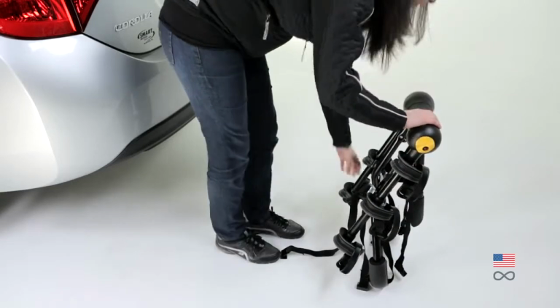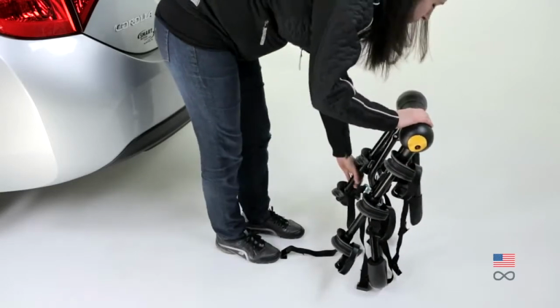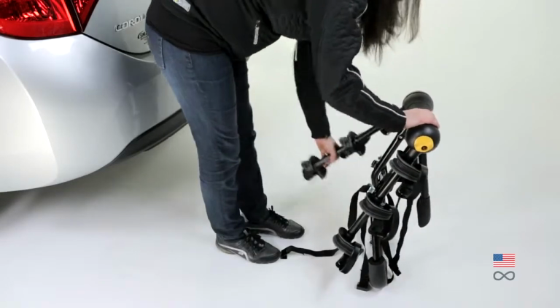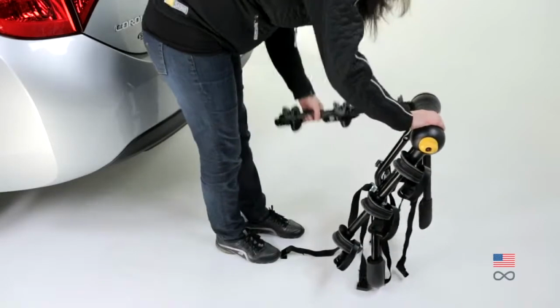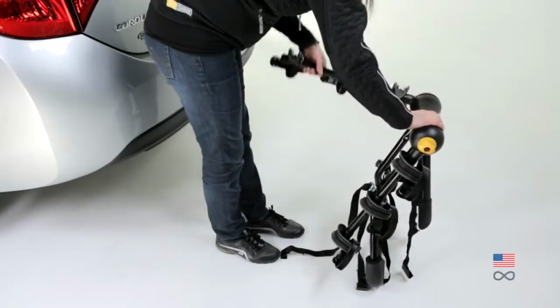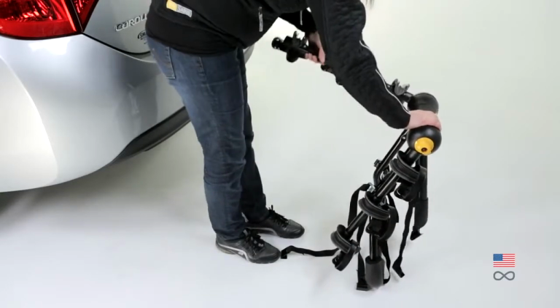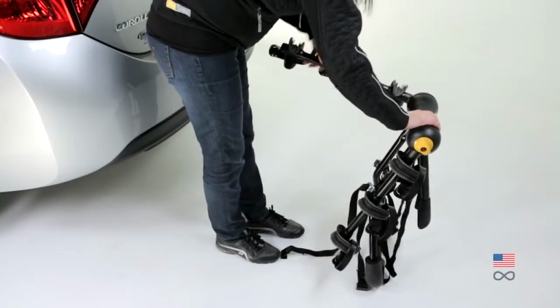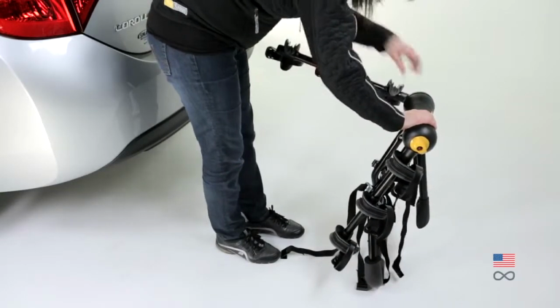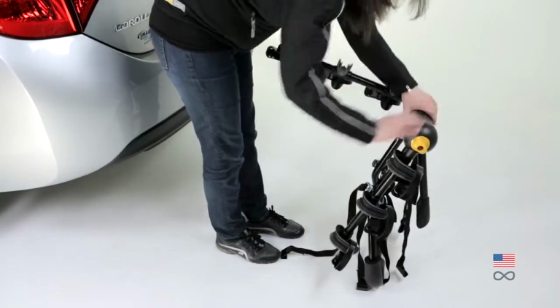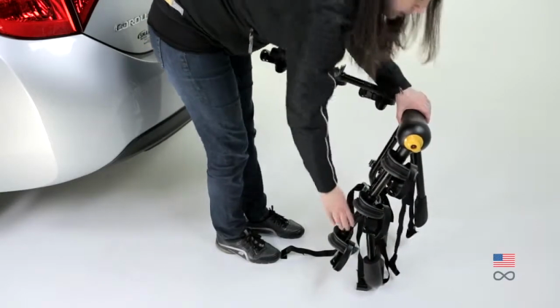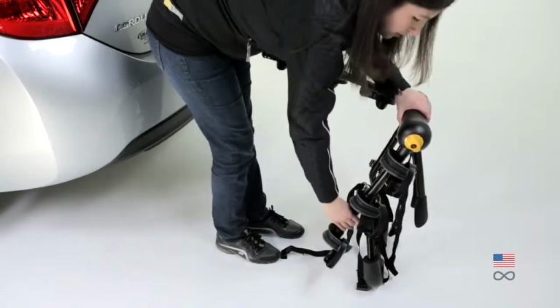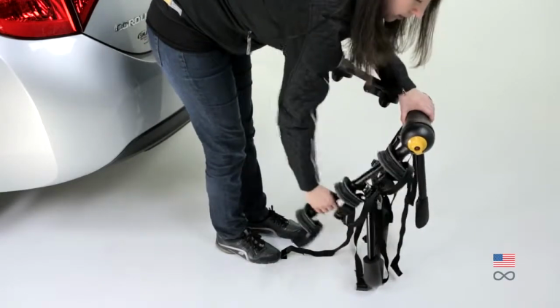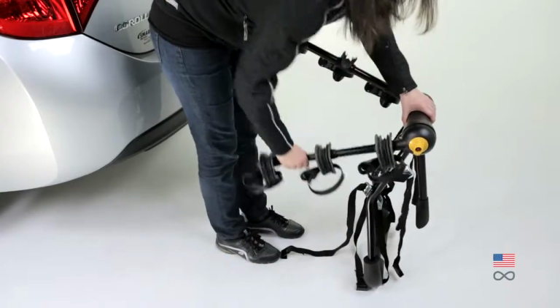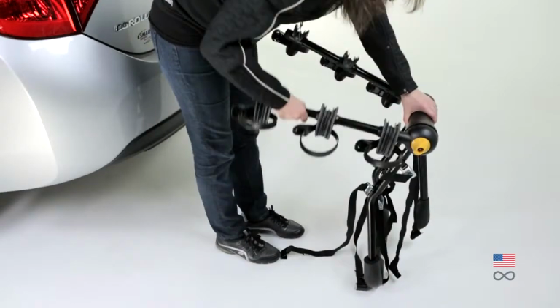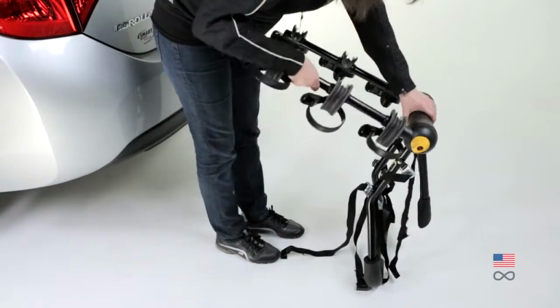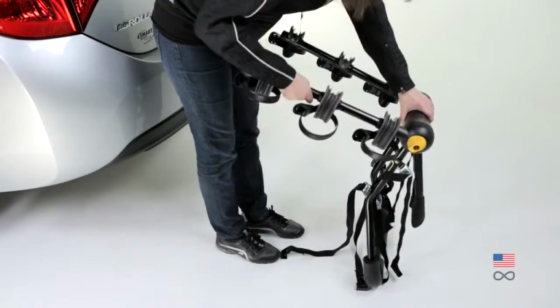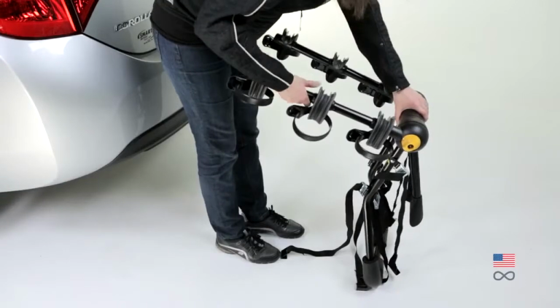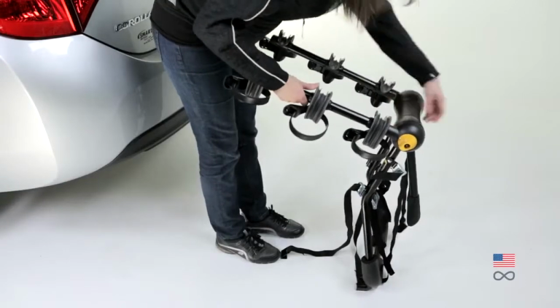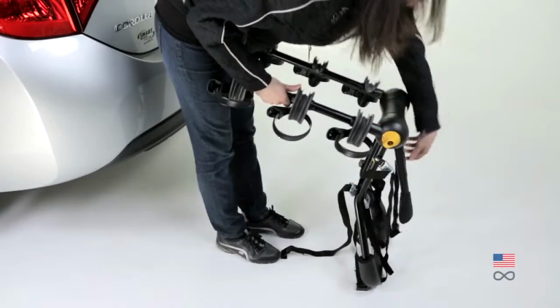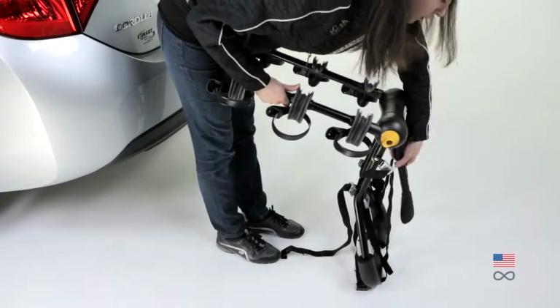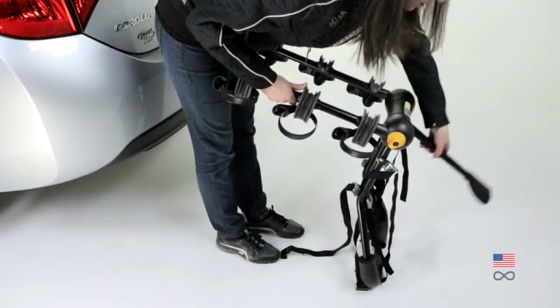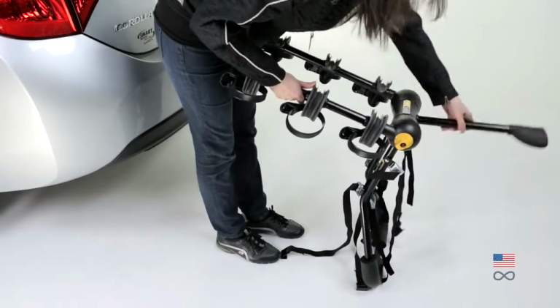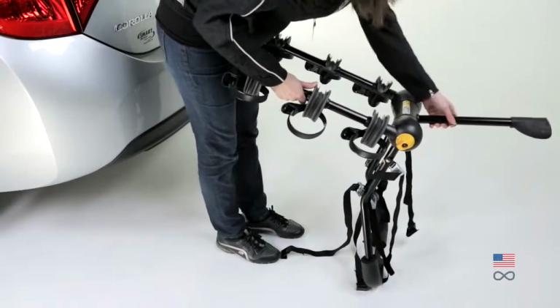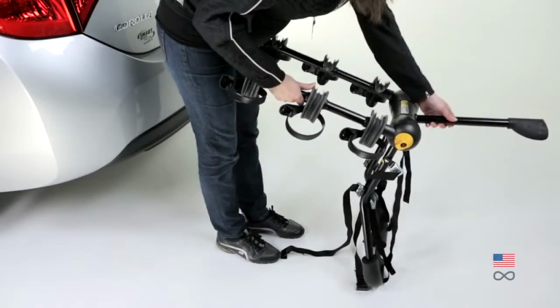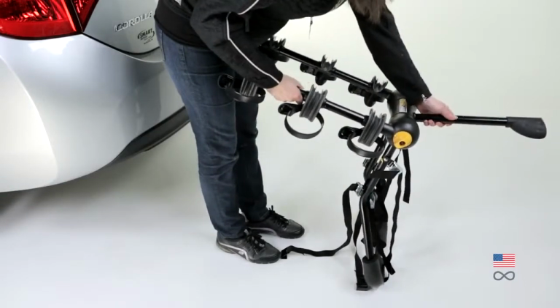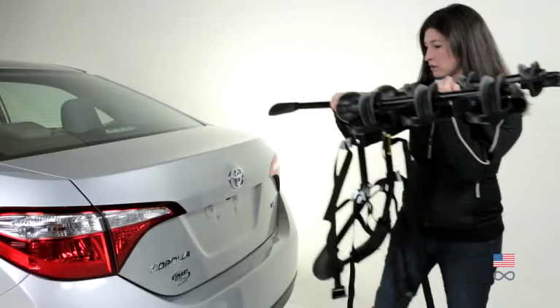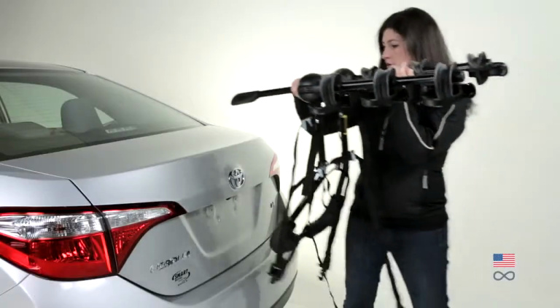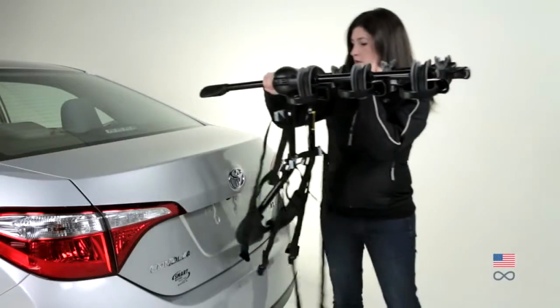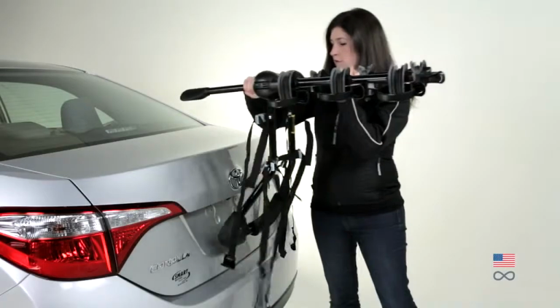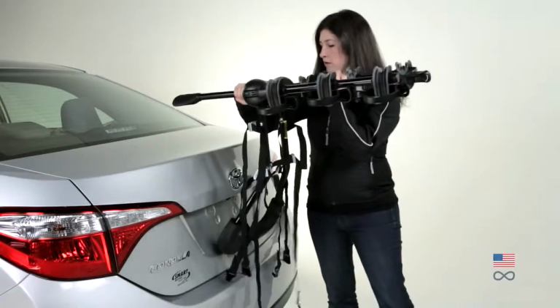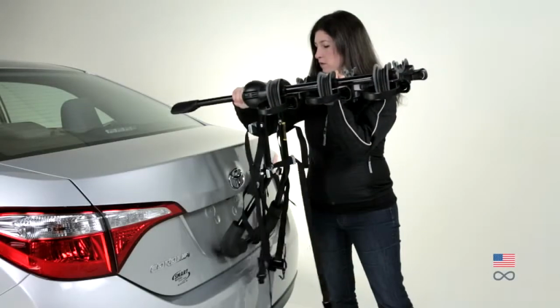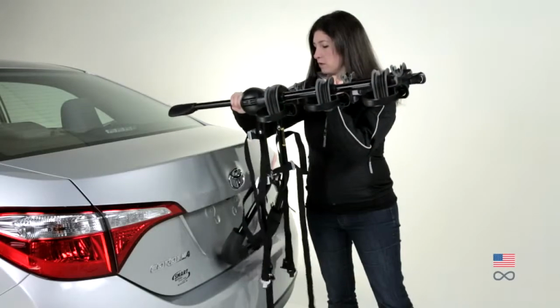Lift one bike carrying arm into position, followed by the other side. Lift the center support arm into position. Position the rack on the rear of the vehicle.